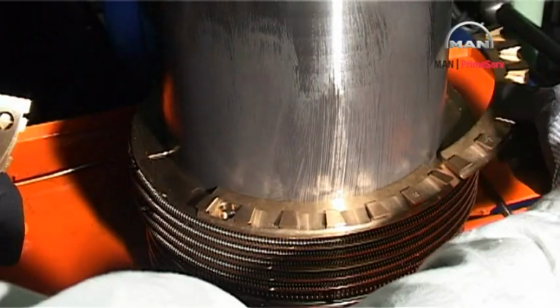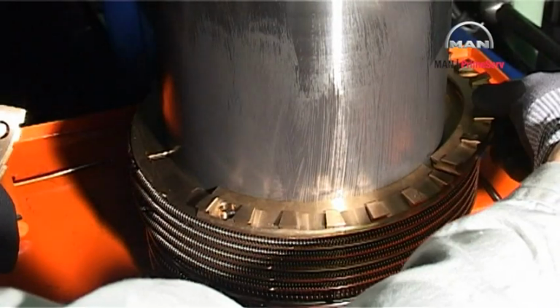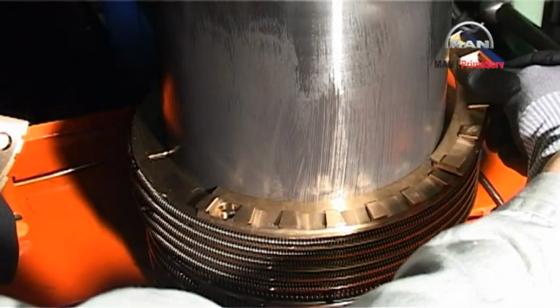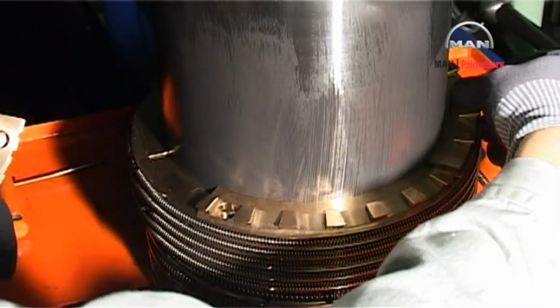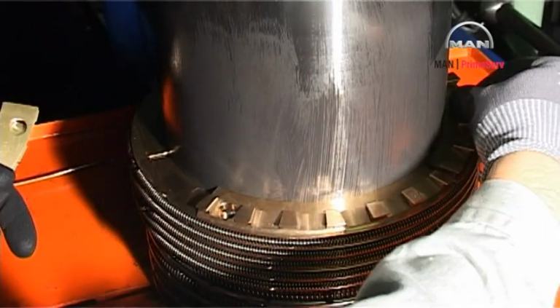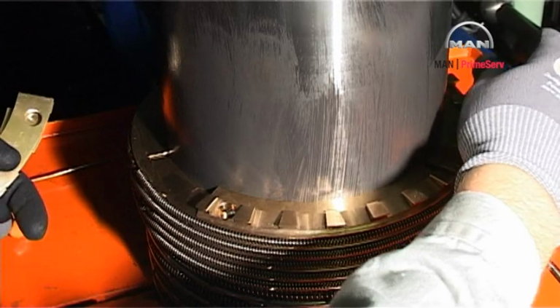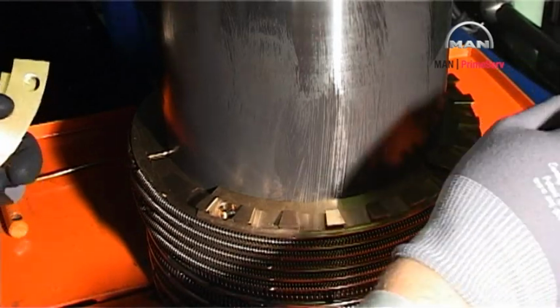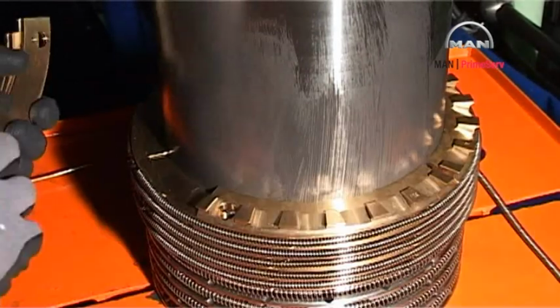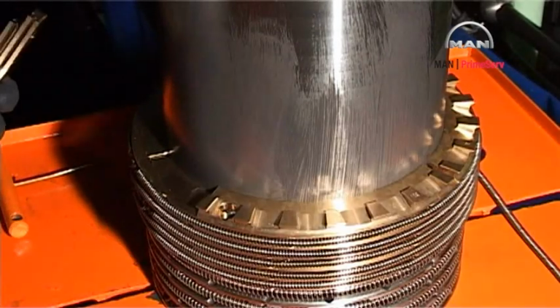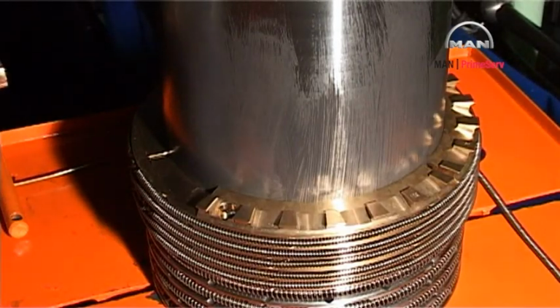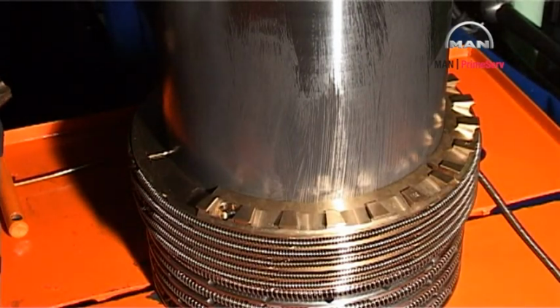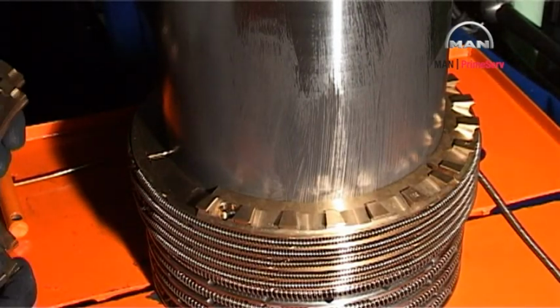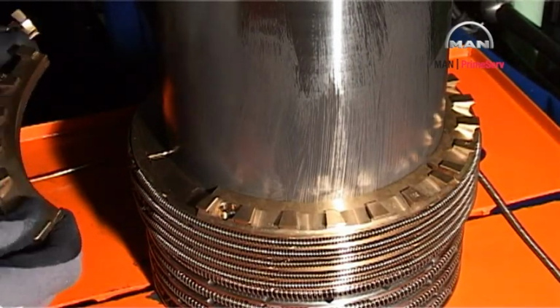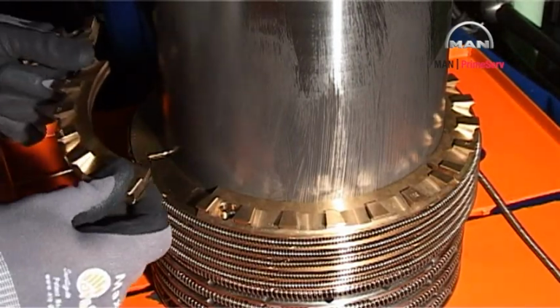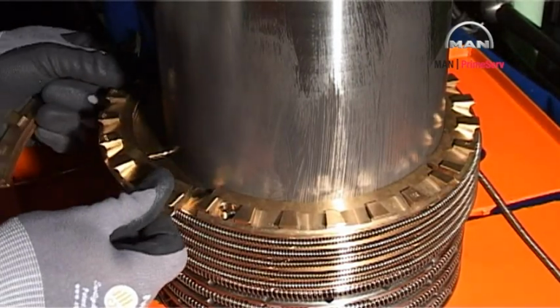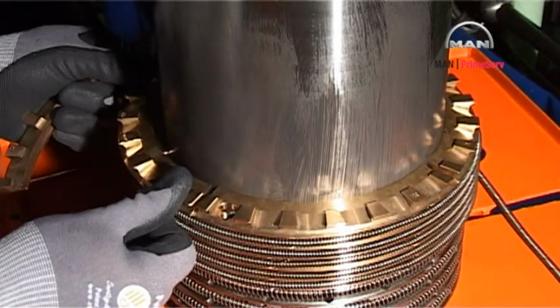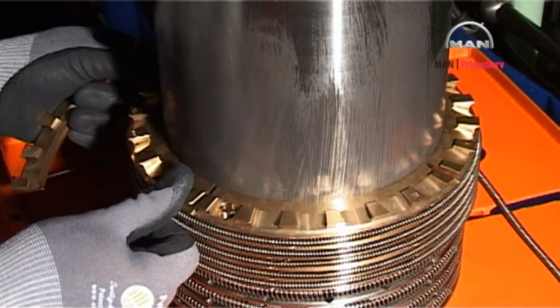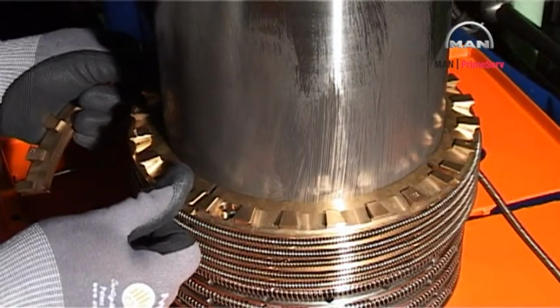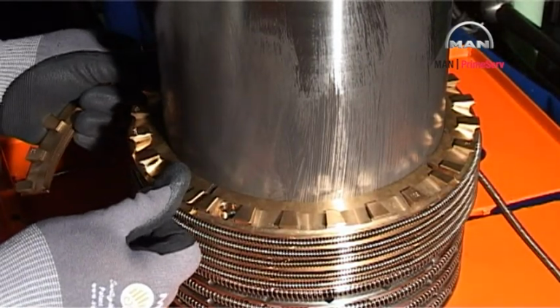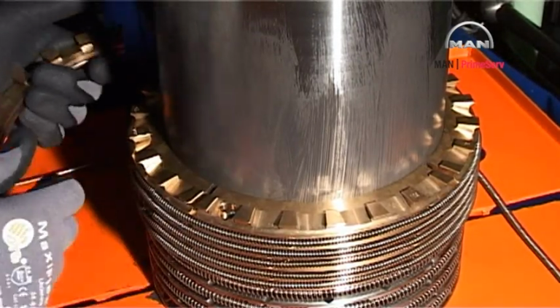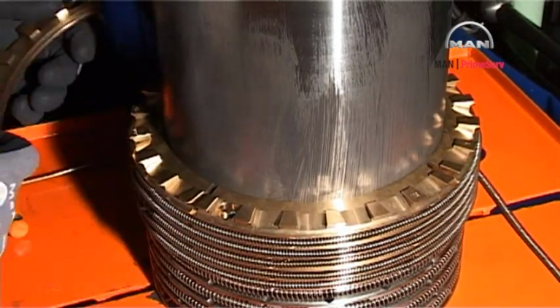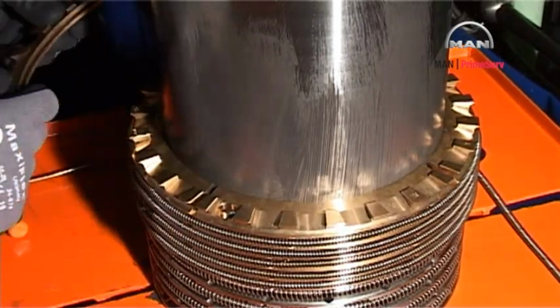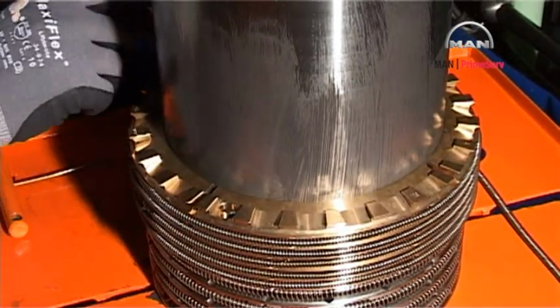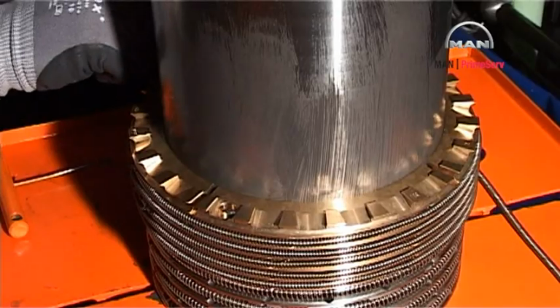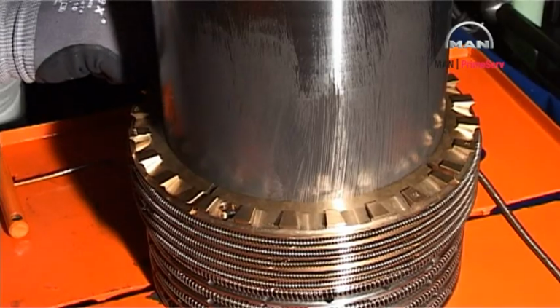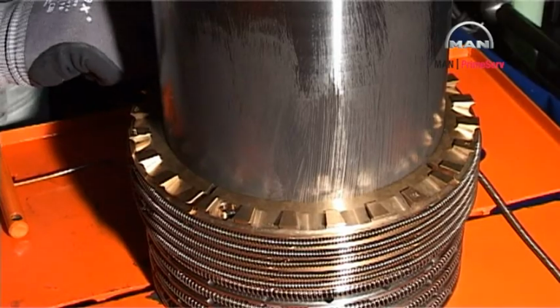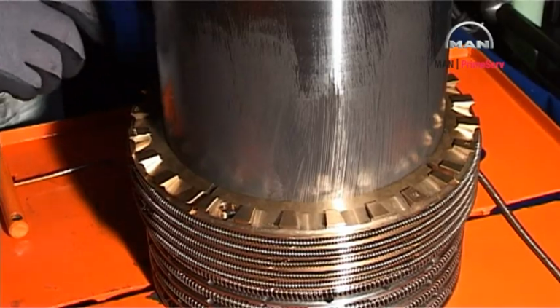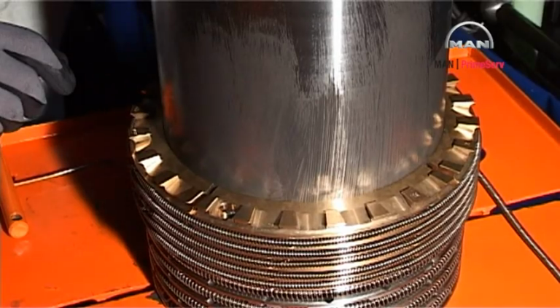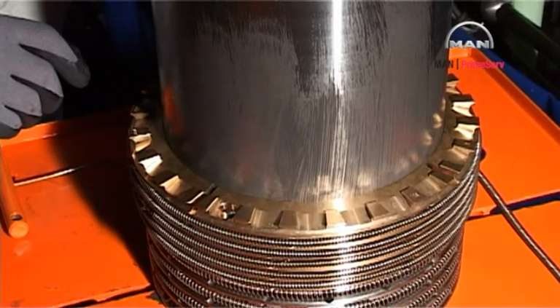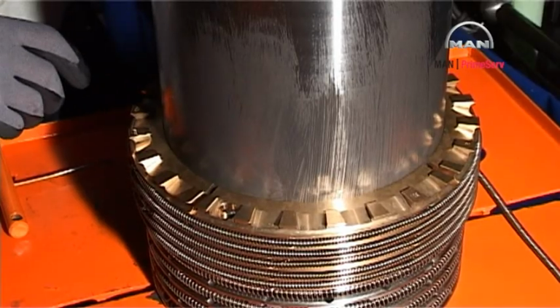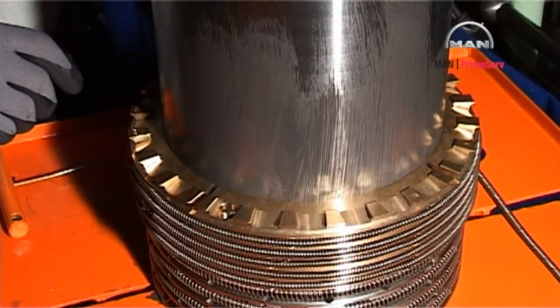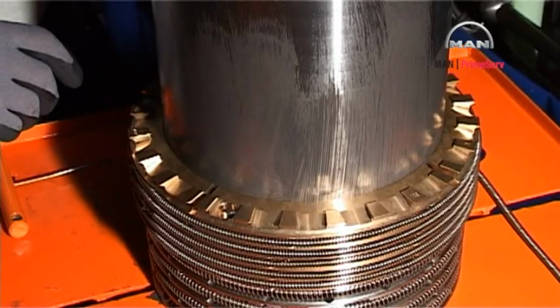On top of the scraper rings, assemble the two sealing ring units, each consisting of a four-part and an eight-part ring.